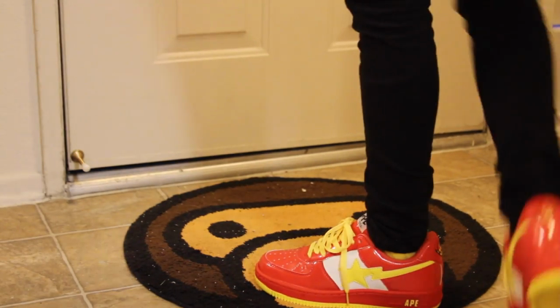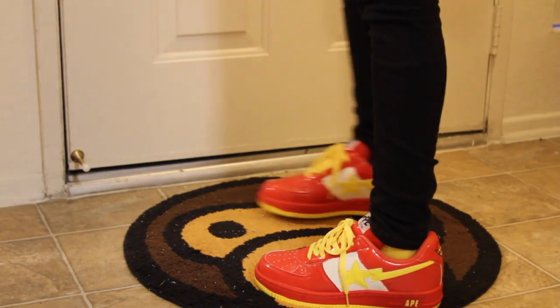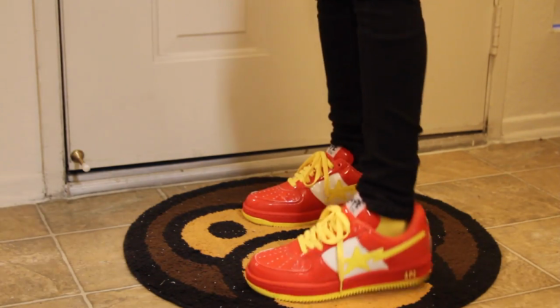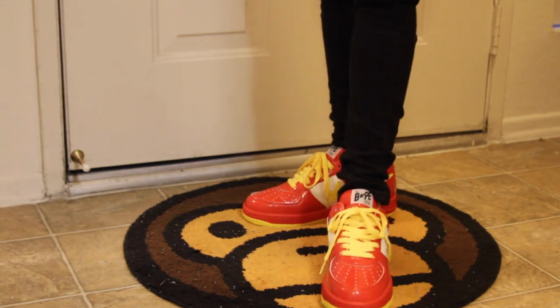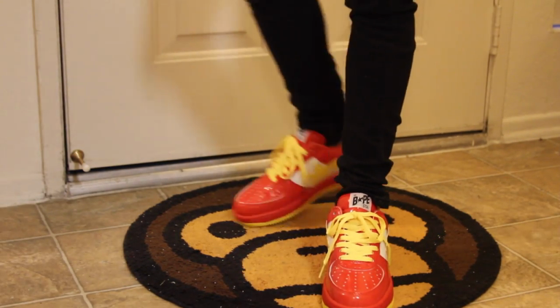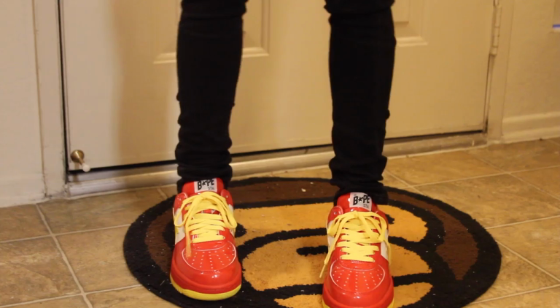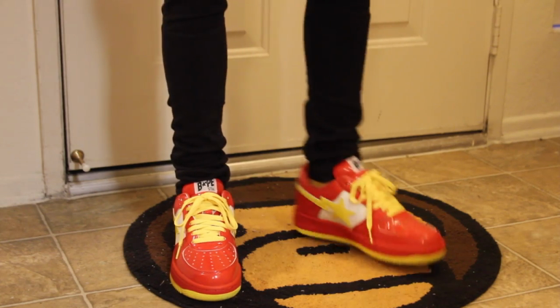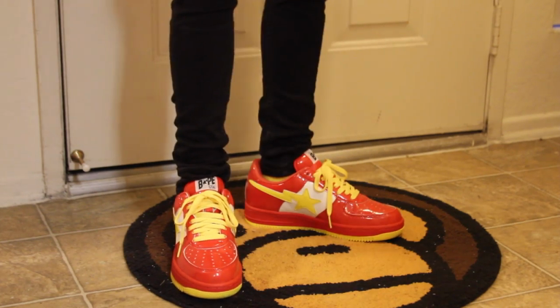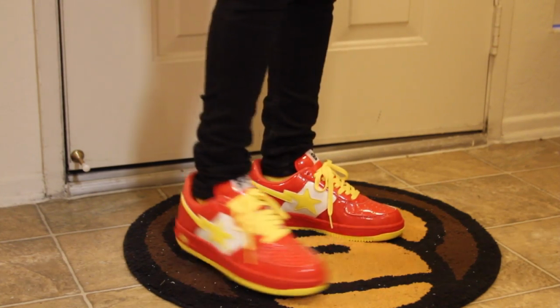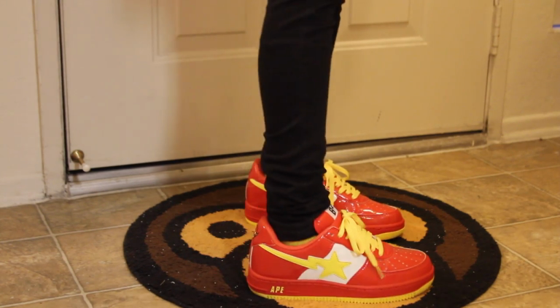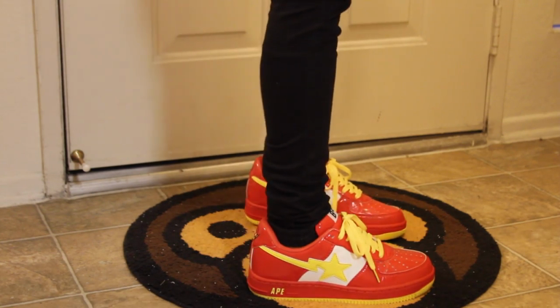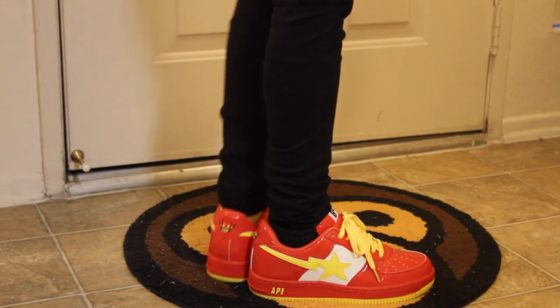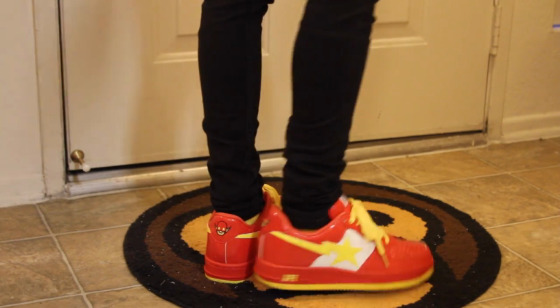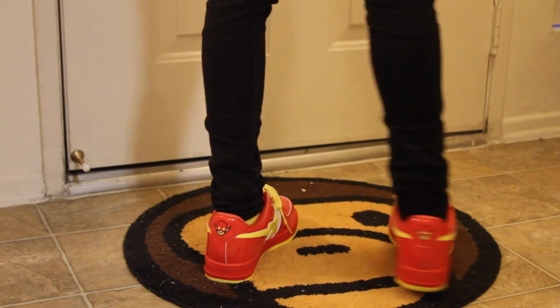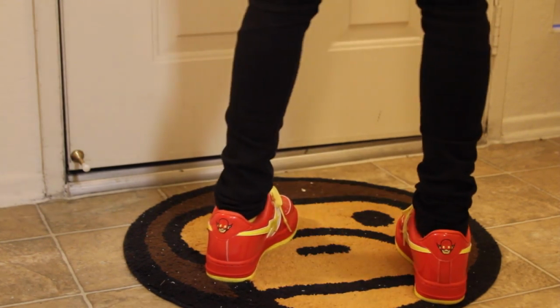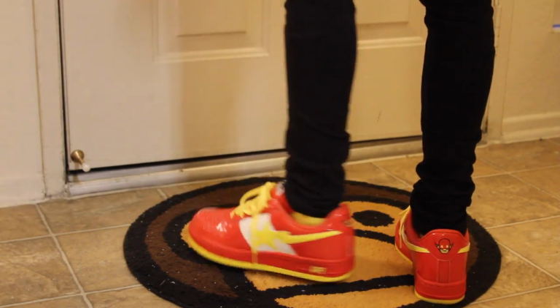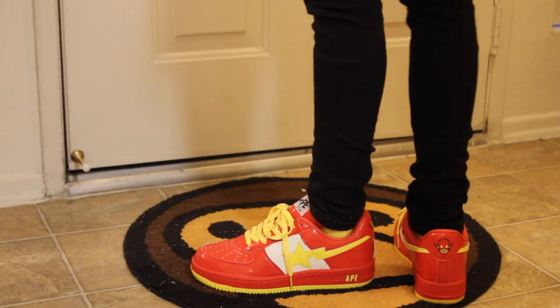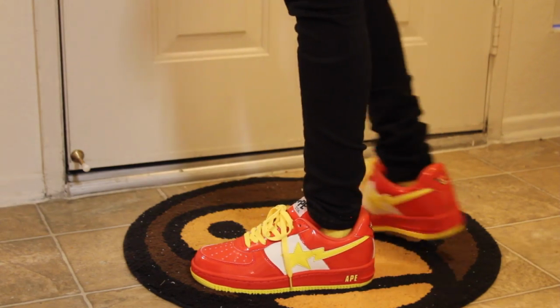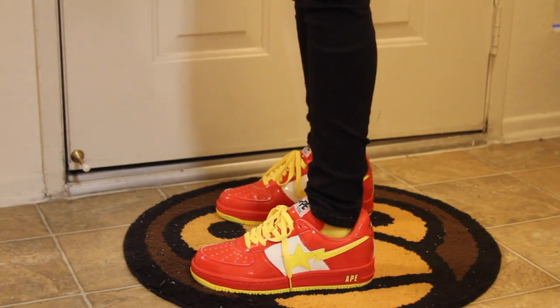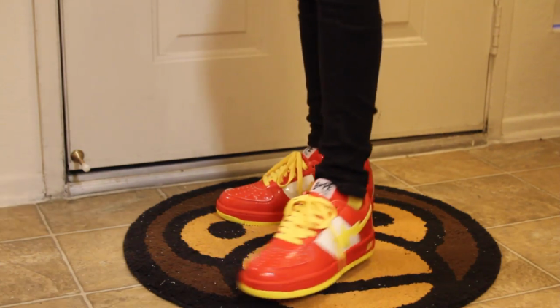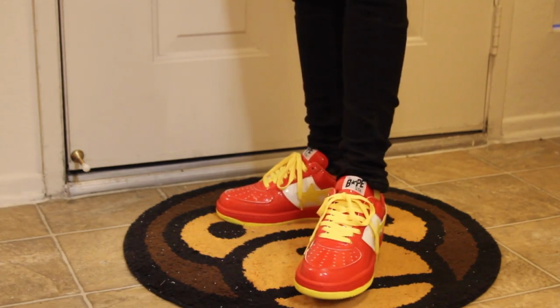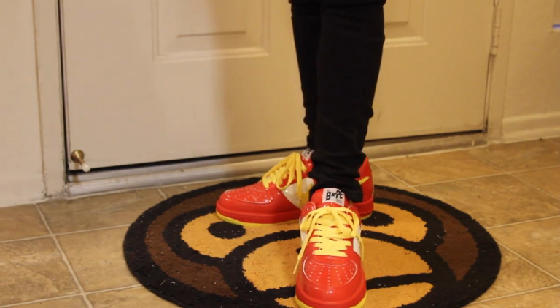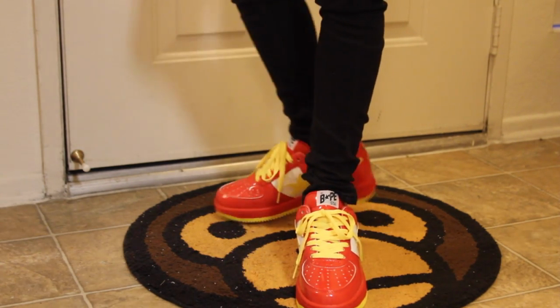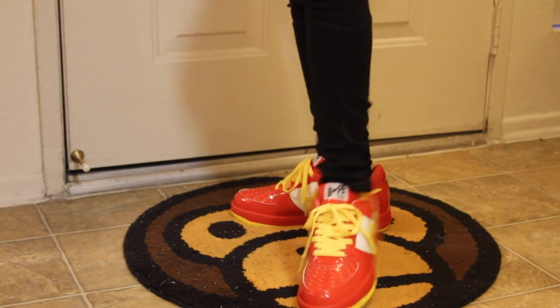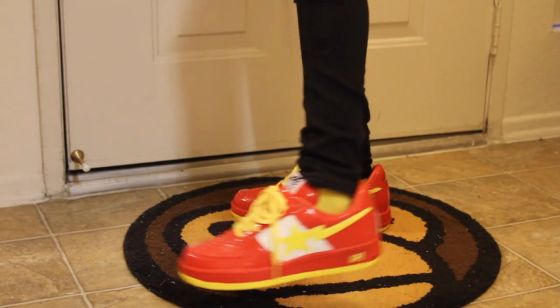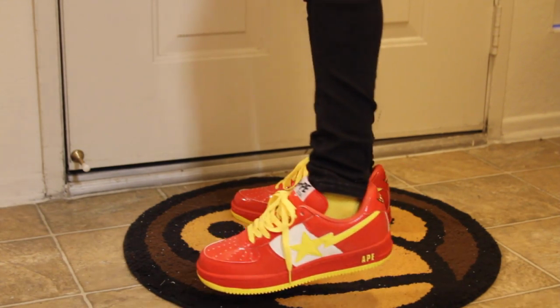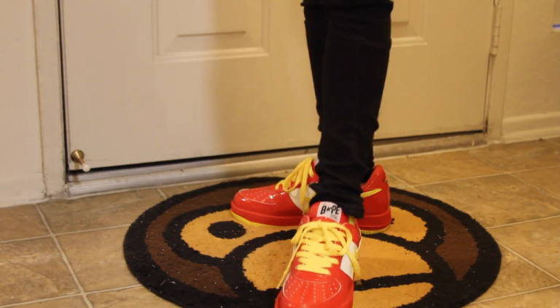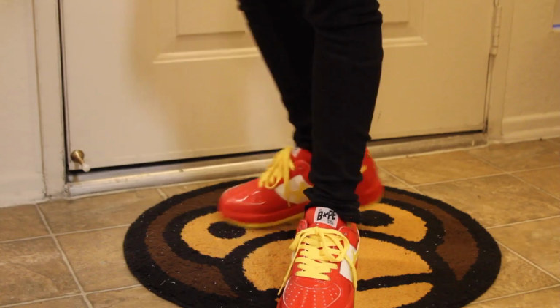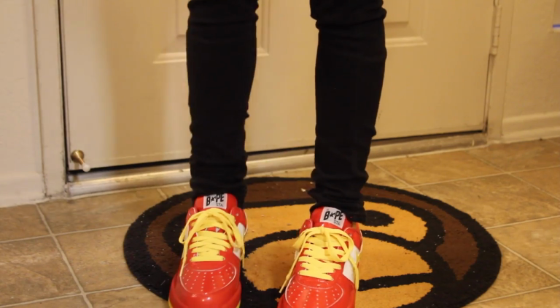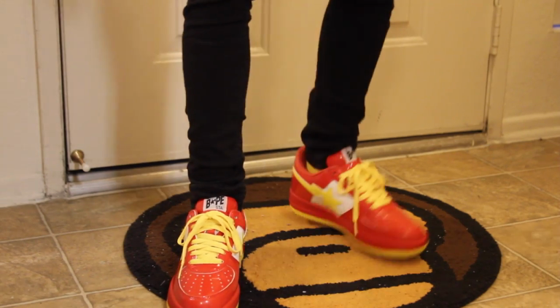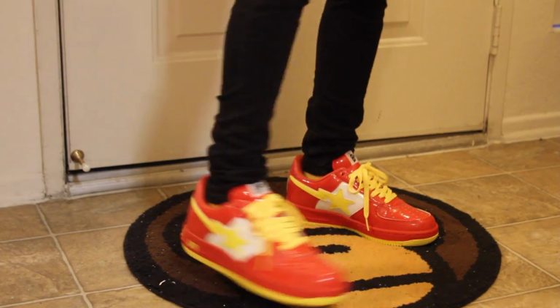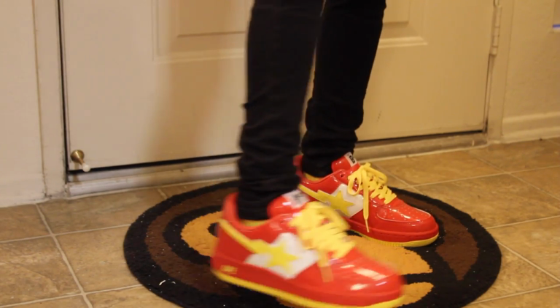Currently the only pair I own from the DC line, though I do have a pair of the Batman Stas on their way. Definitely still interested in the Wonder Woman Road Stas as well. Just a clean colorway — nothing too crazy, but still super clean.